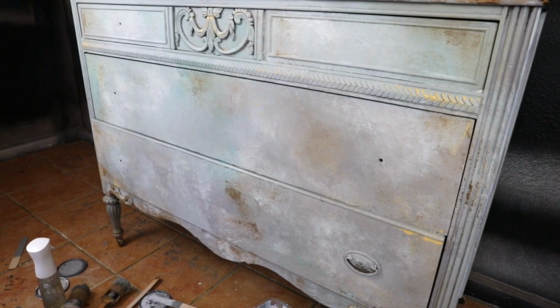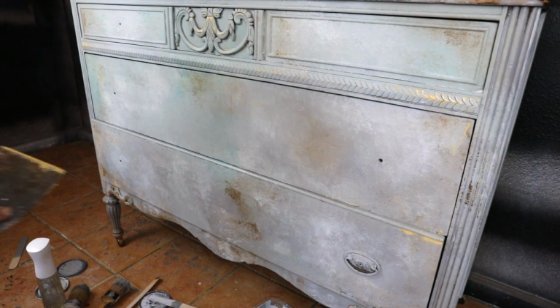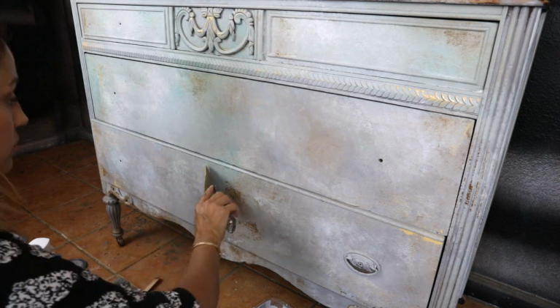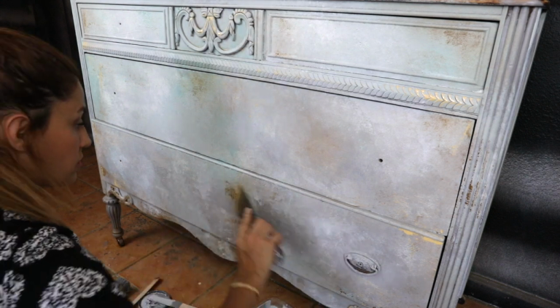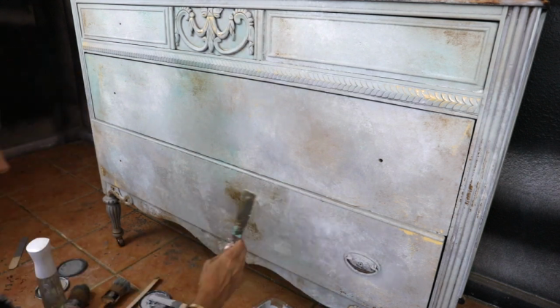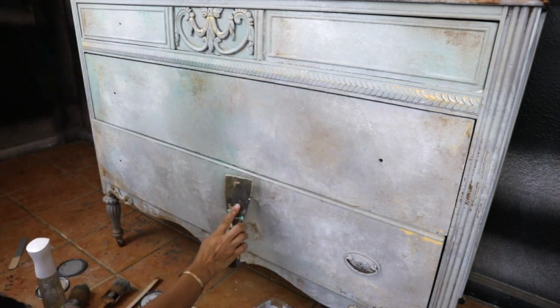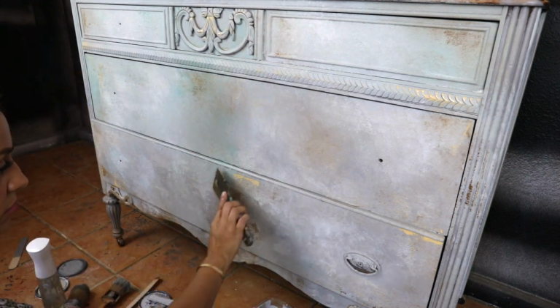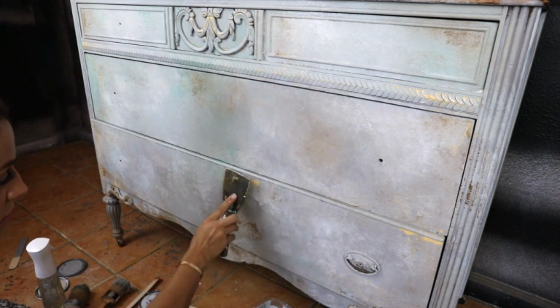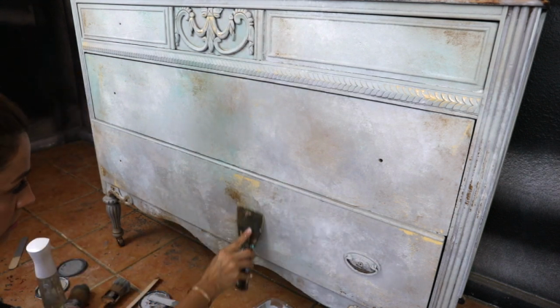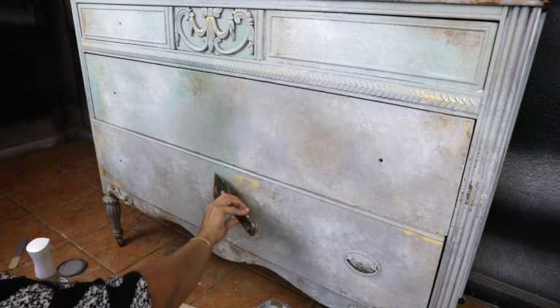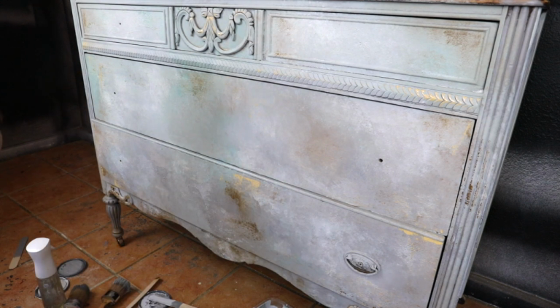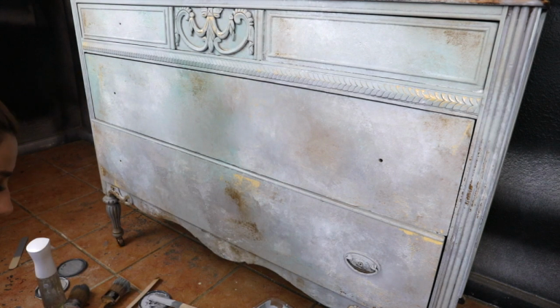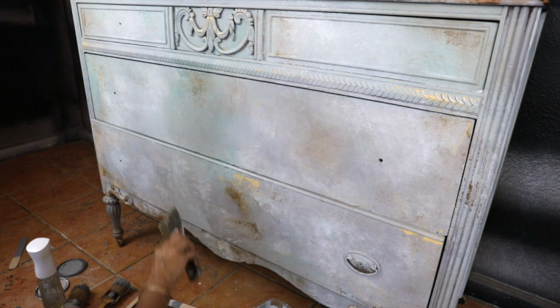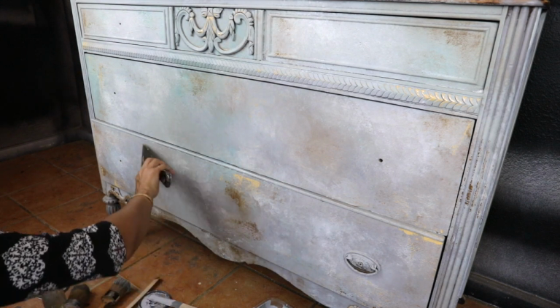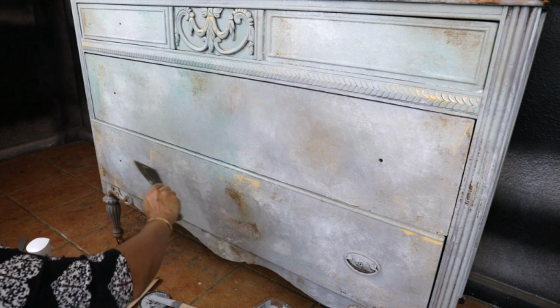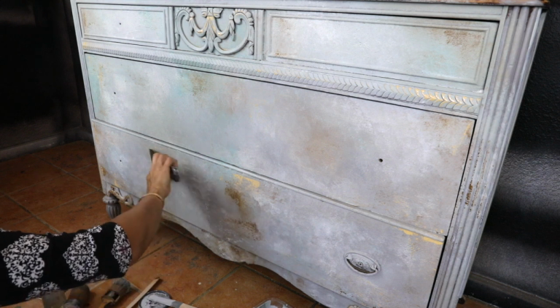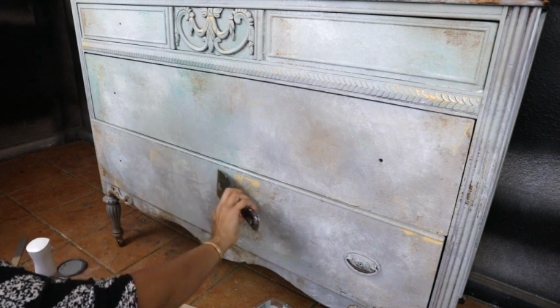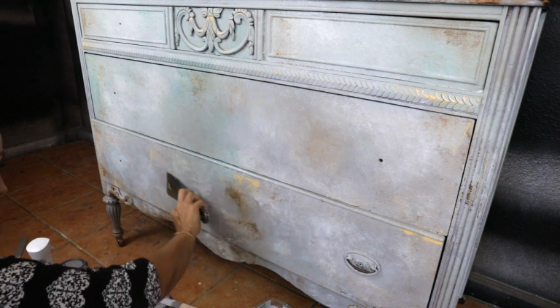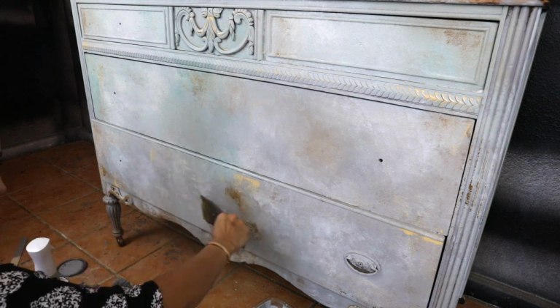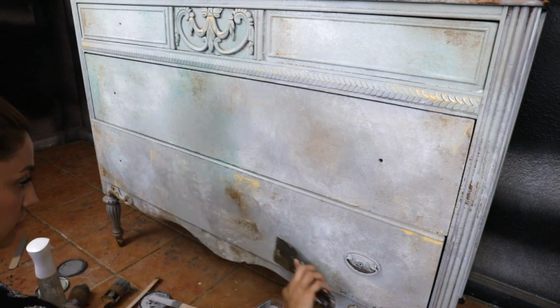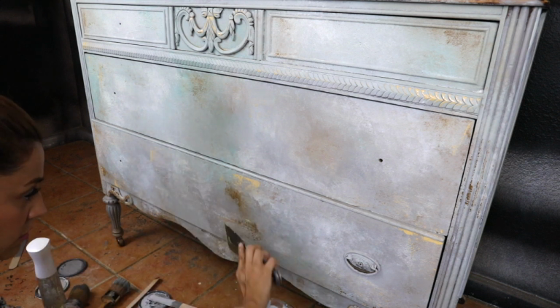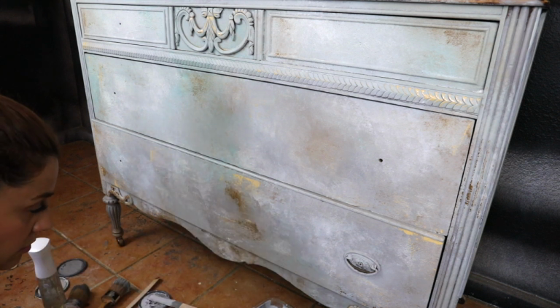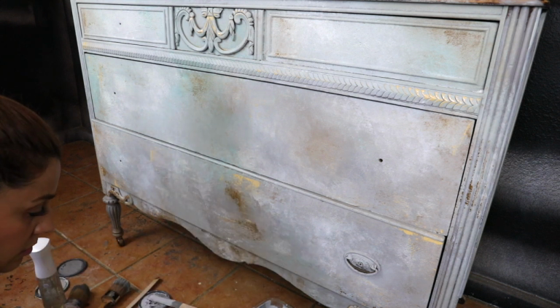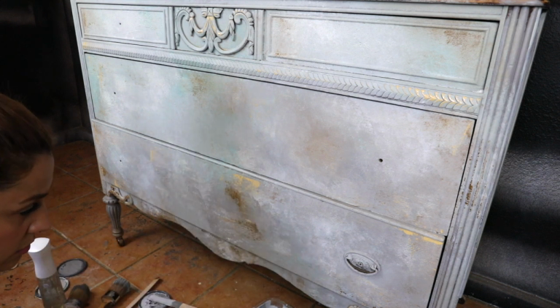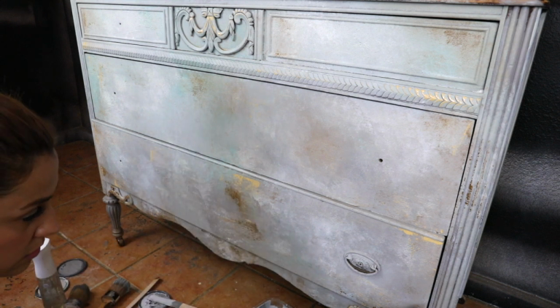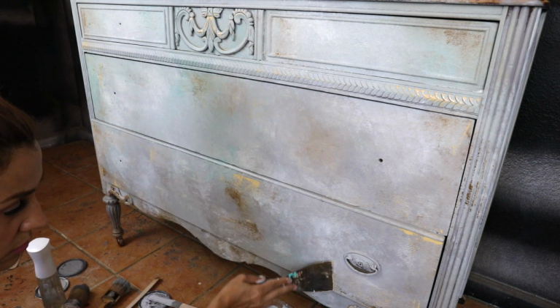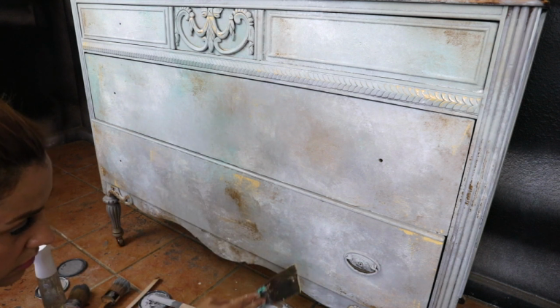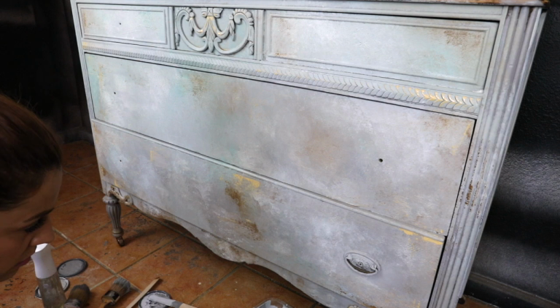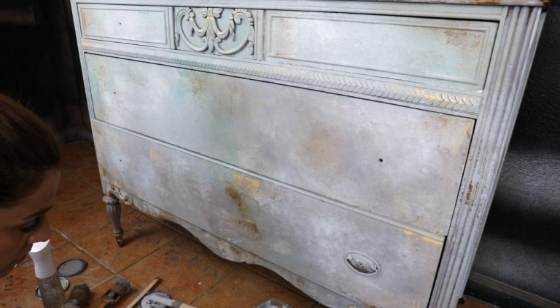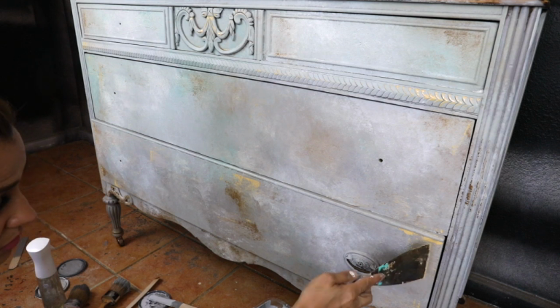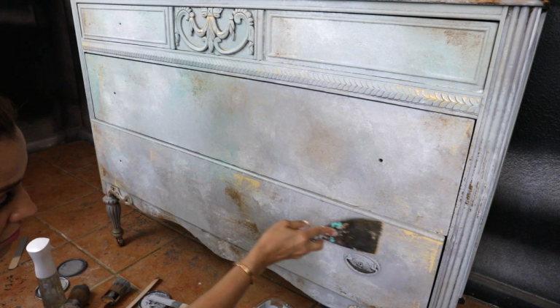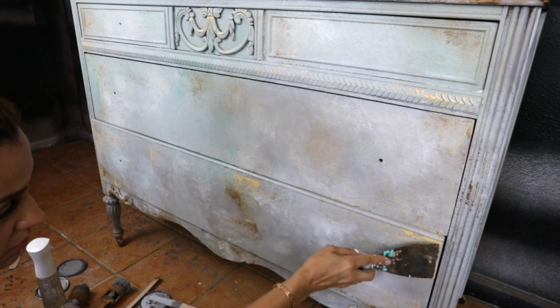For this part, I'm going to add my paint with texture. I already mixed my texture with the paint, and I'll show you in a little bit how to do that. I'm going to add it randomly to the piece using the putty knife.